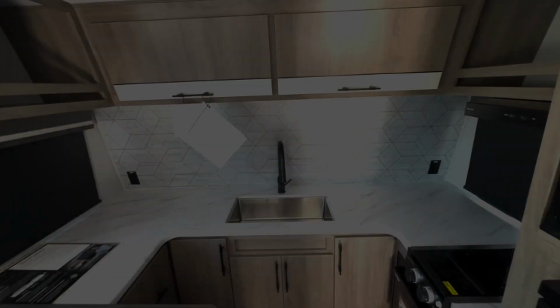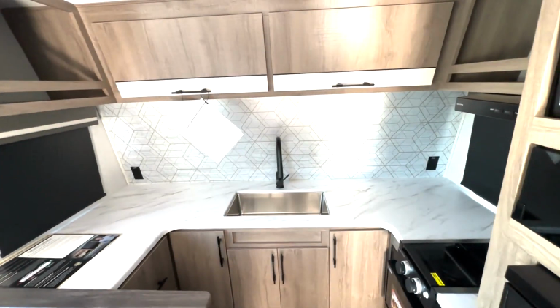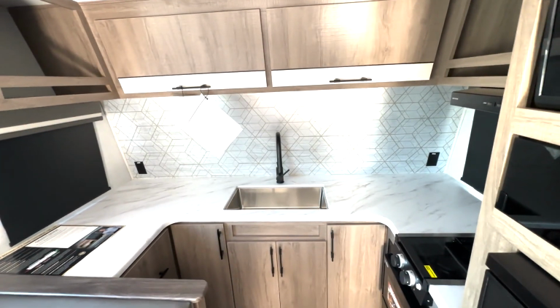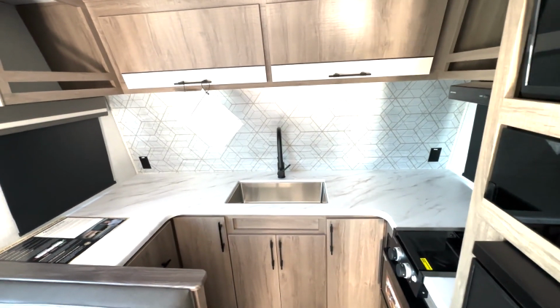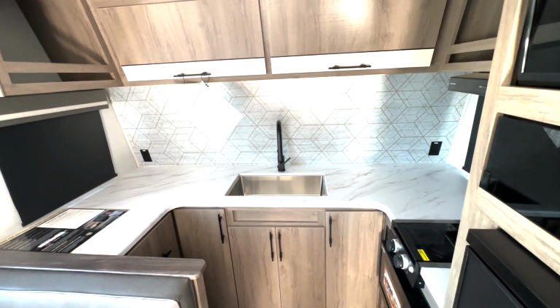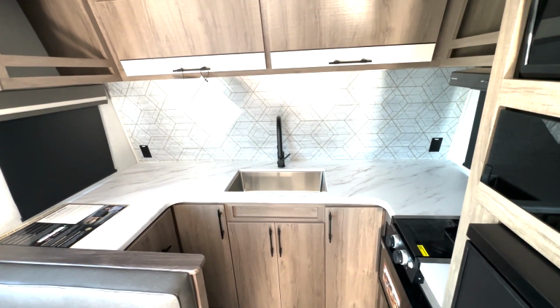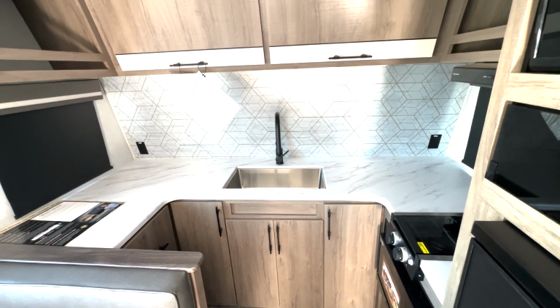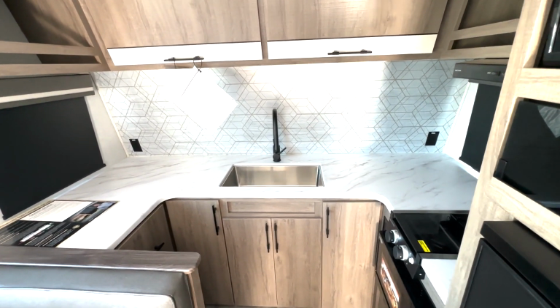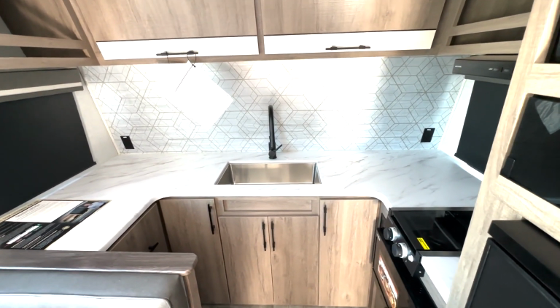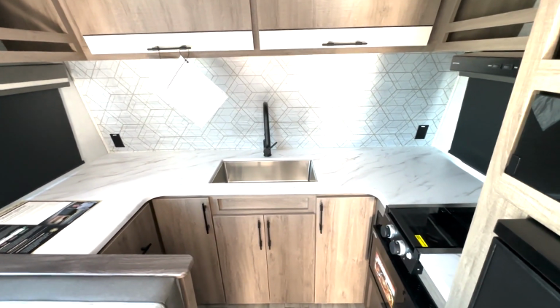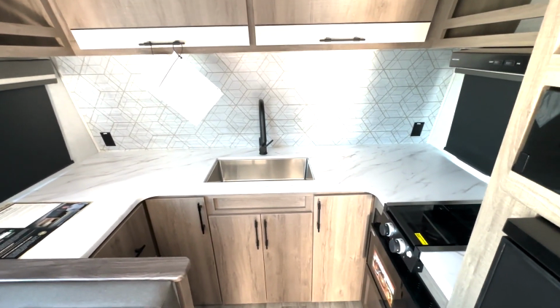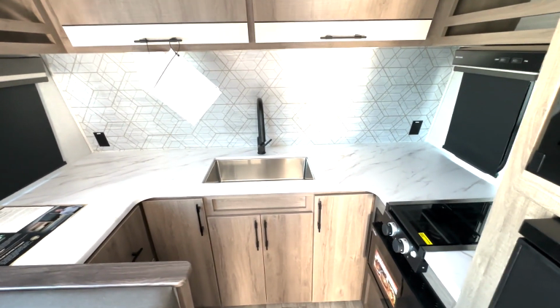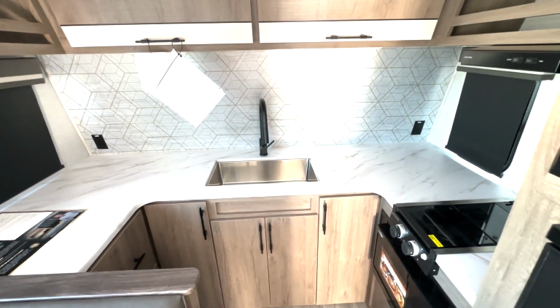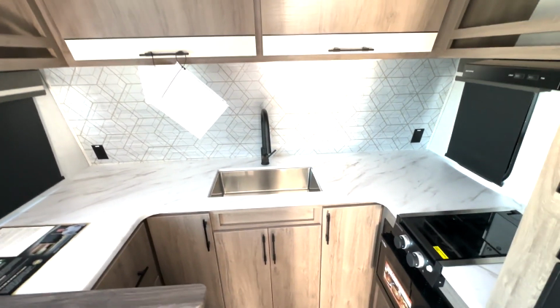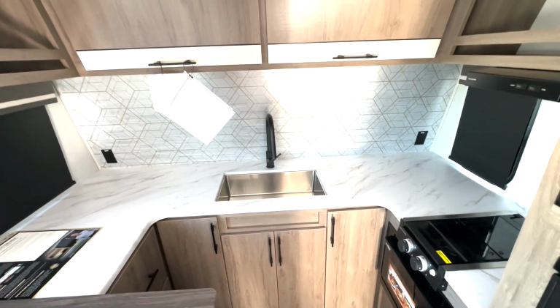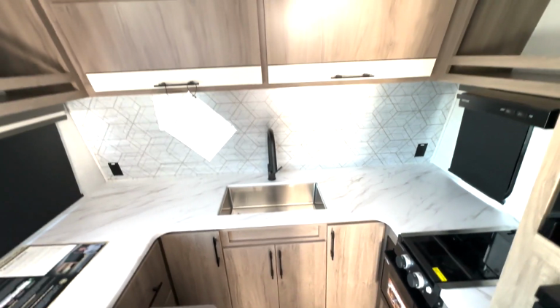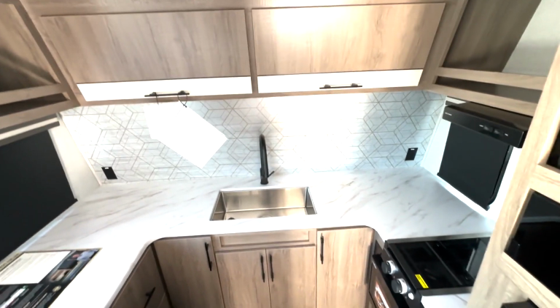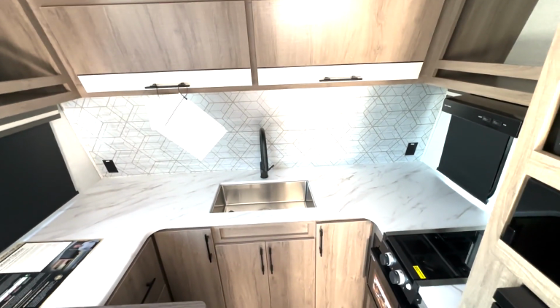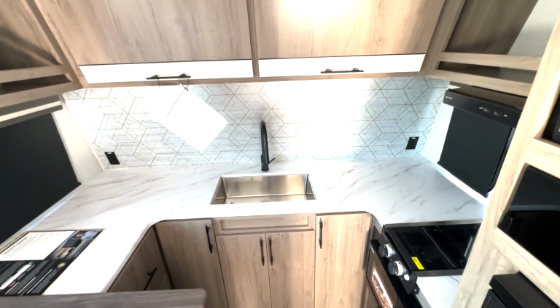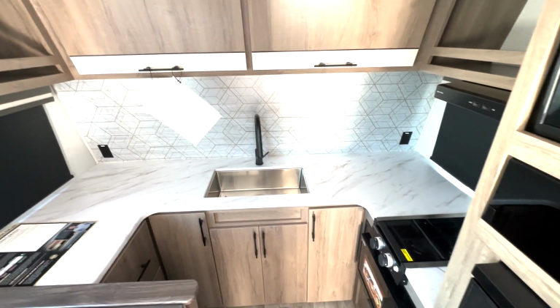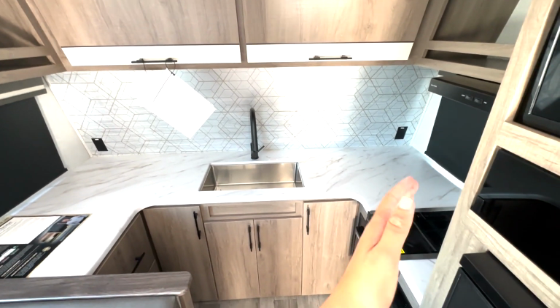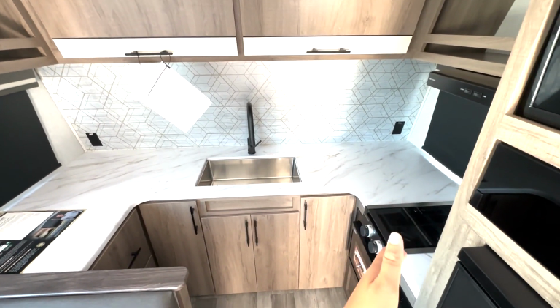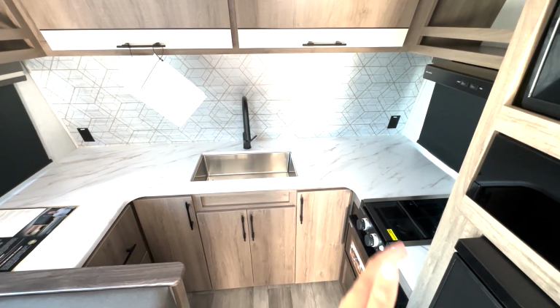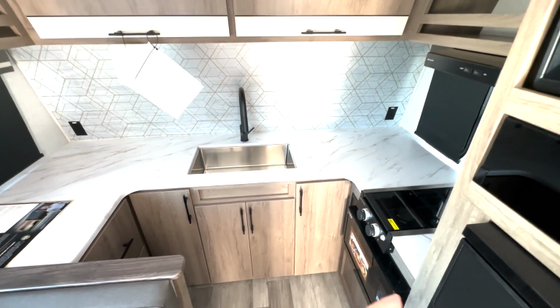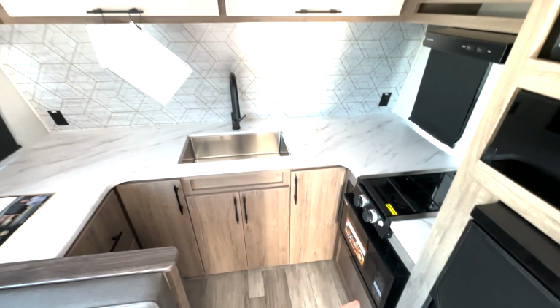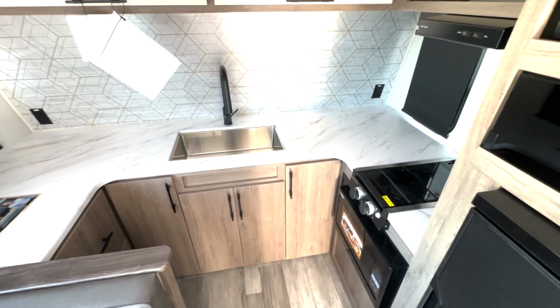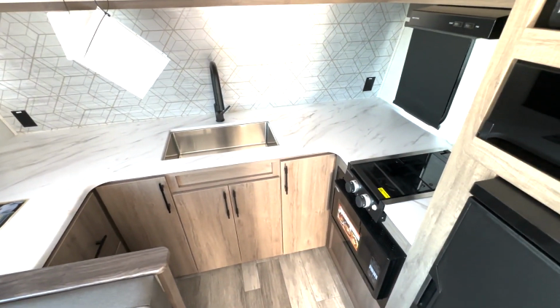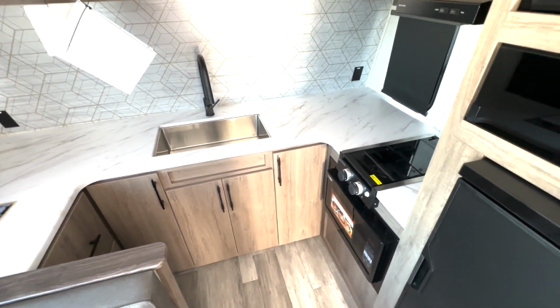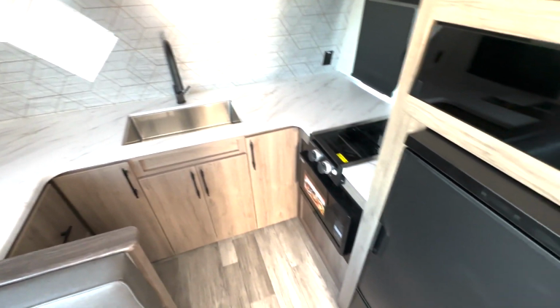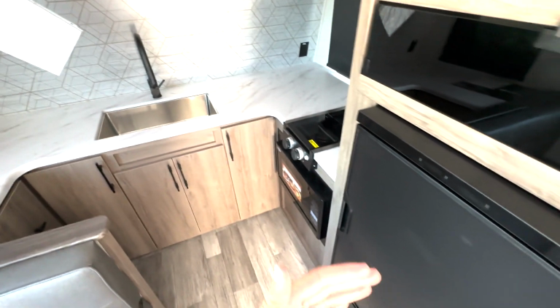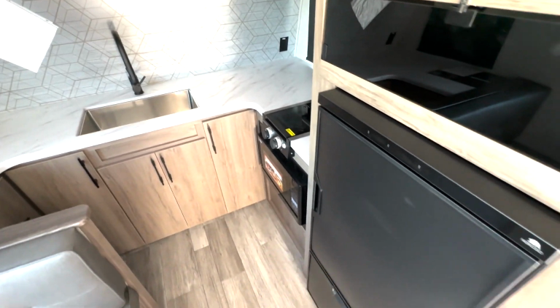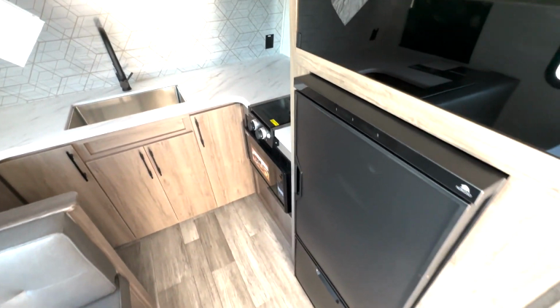This is Taylor, and this is our live stream. We have a ton of storage over here, and a lot of counter space here. We have the two burner cooktop. We have the conventional microwave under the fridge right here.